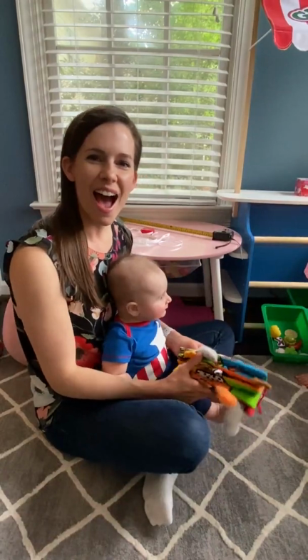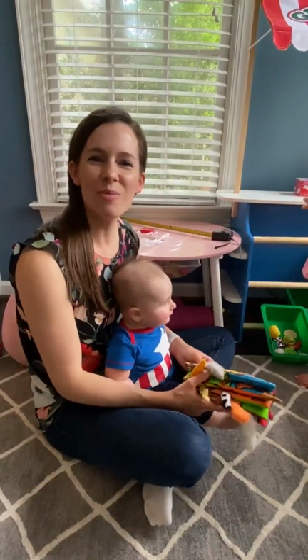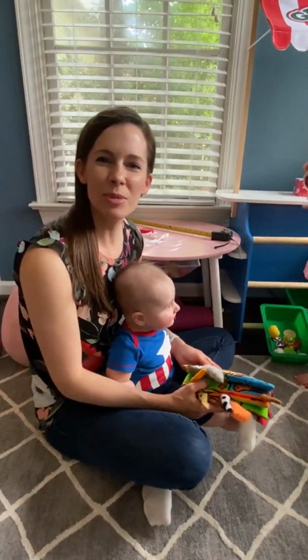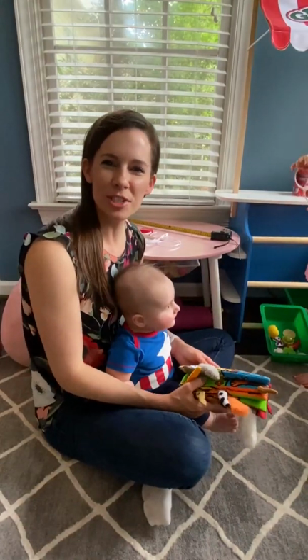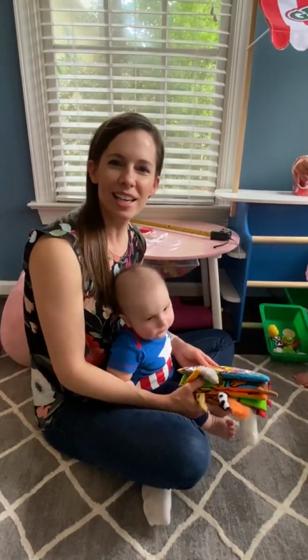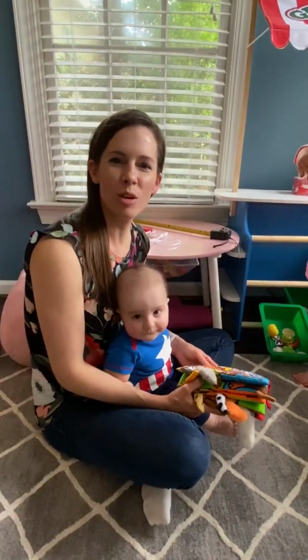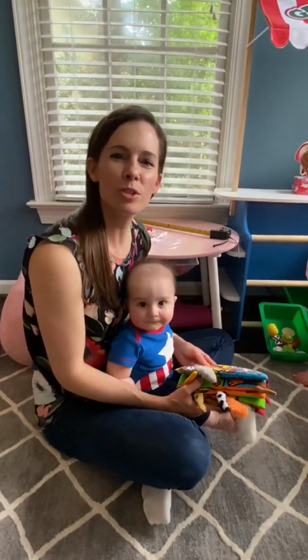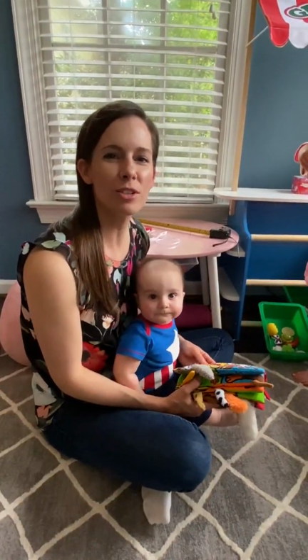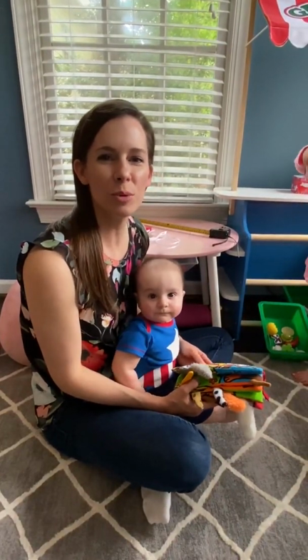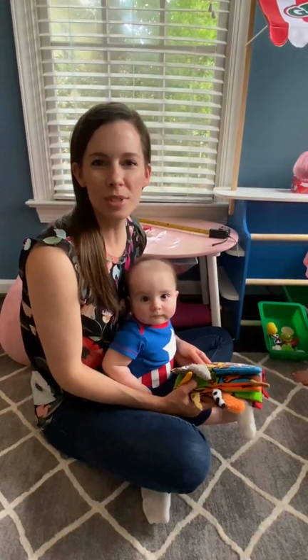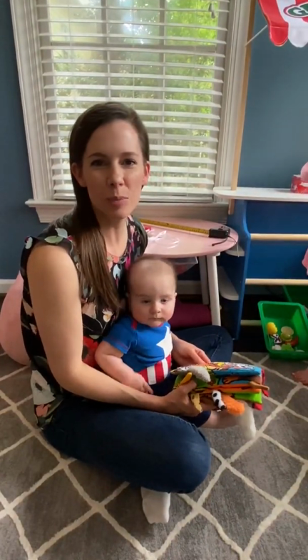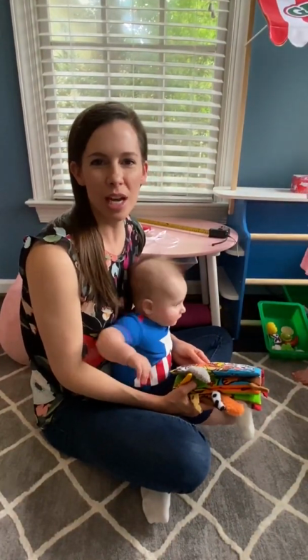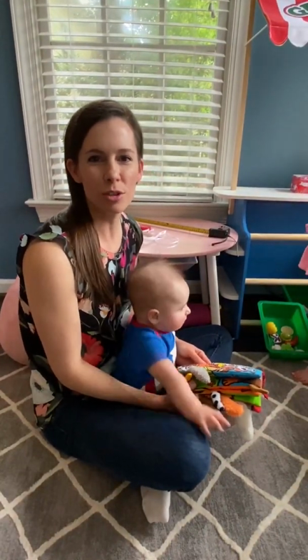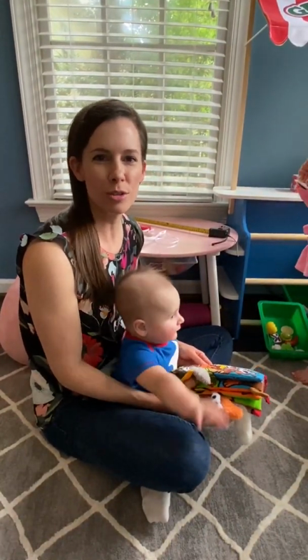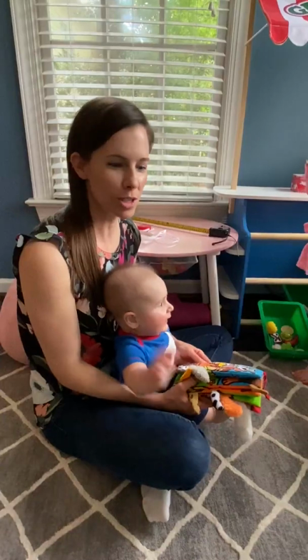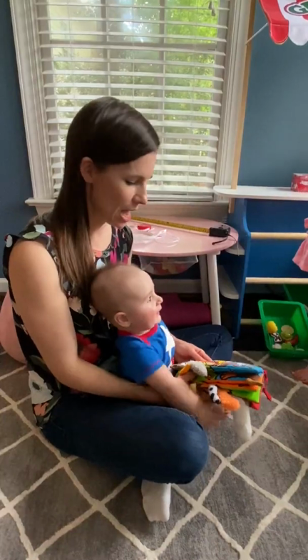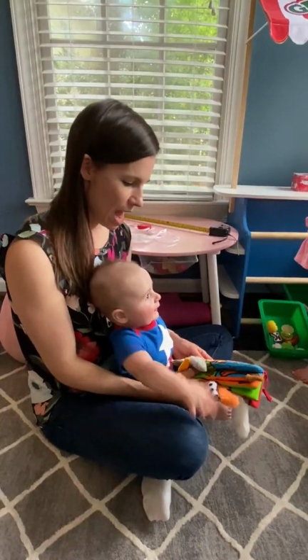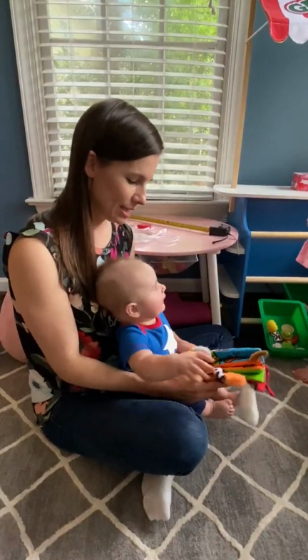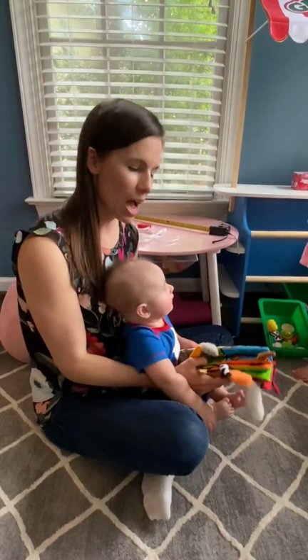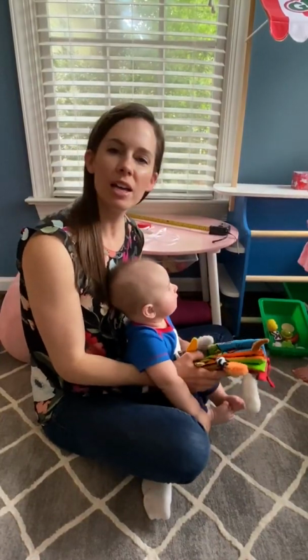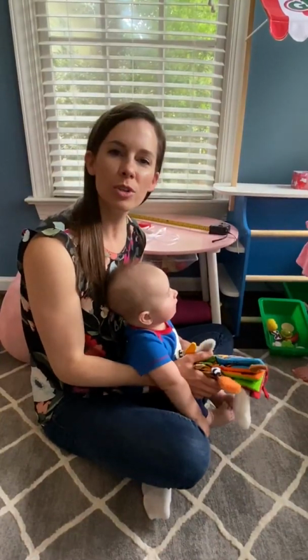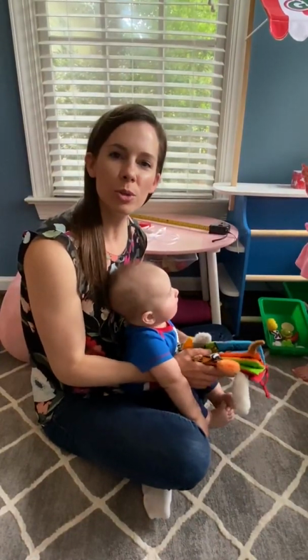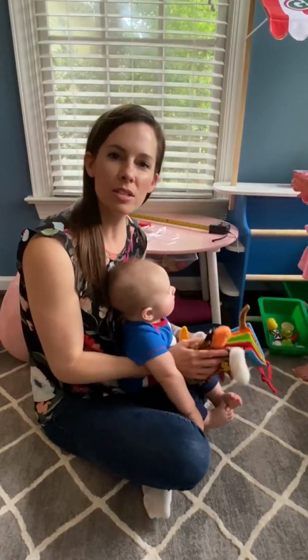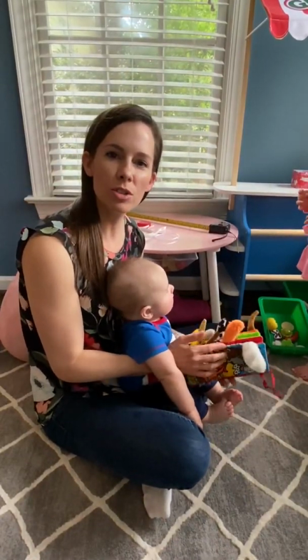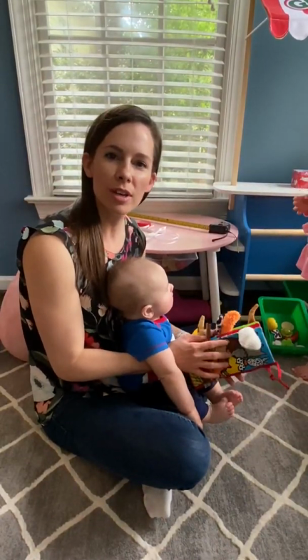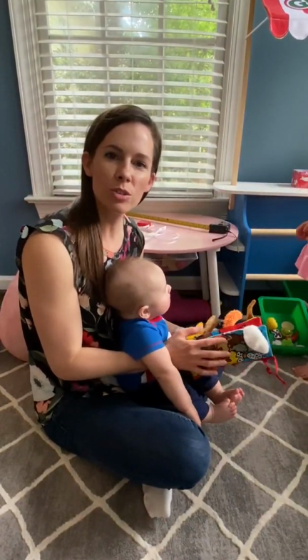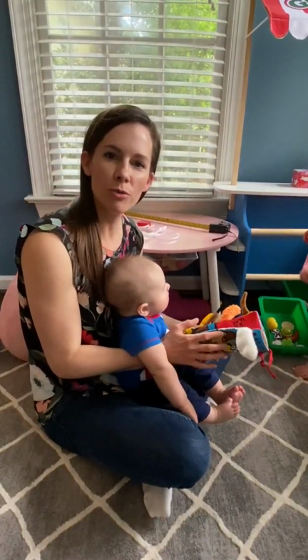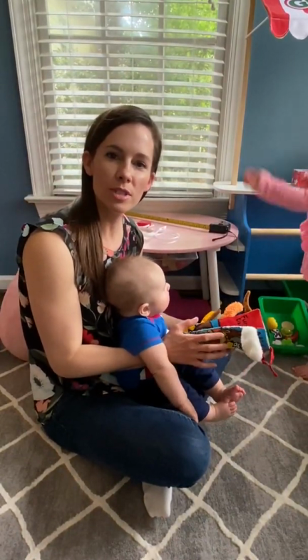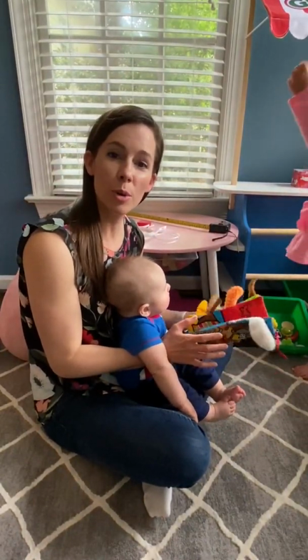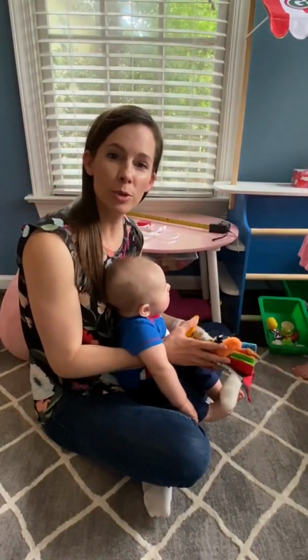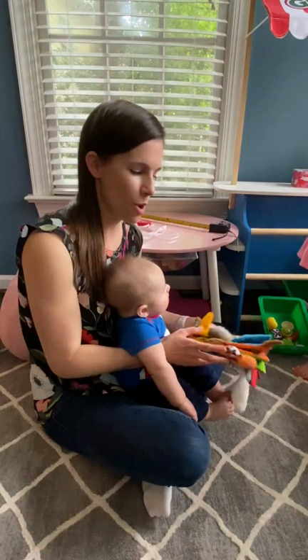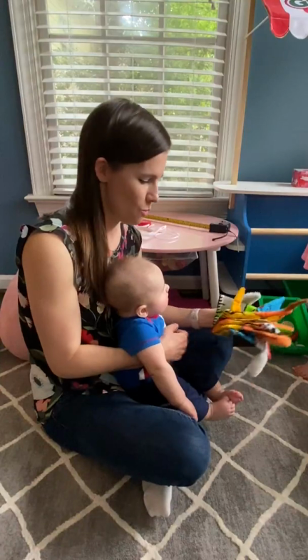Hi, my name is Christy, and I'm a nurse practitioner with UNC Pediatric Neurosurgery, and I am going to show you how to measure a head circumference from your home.